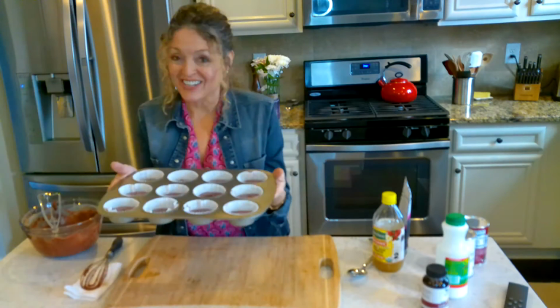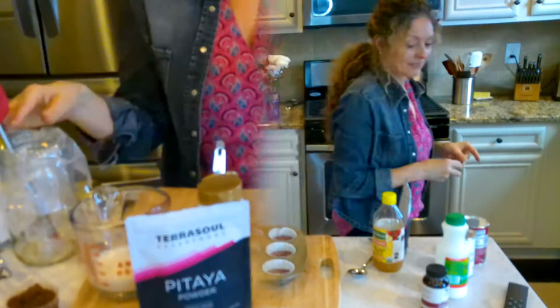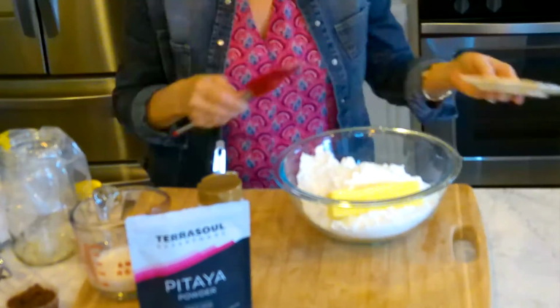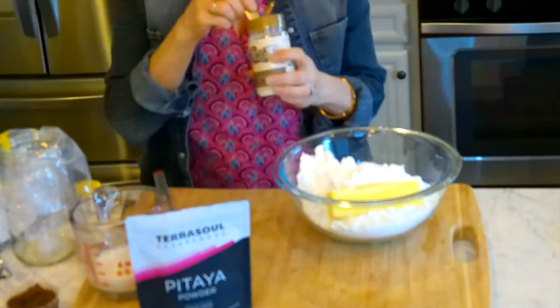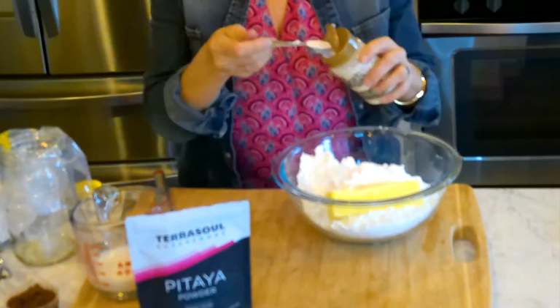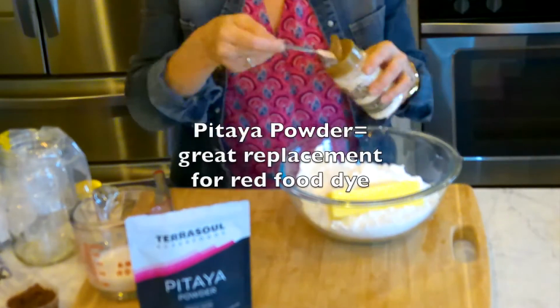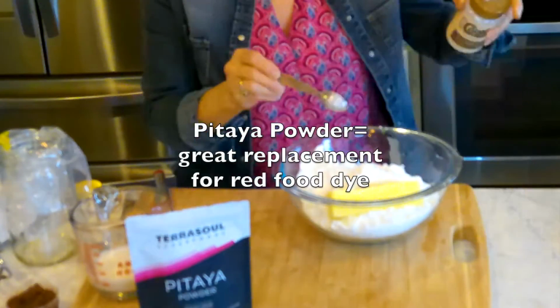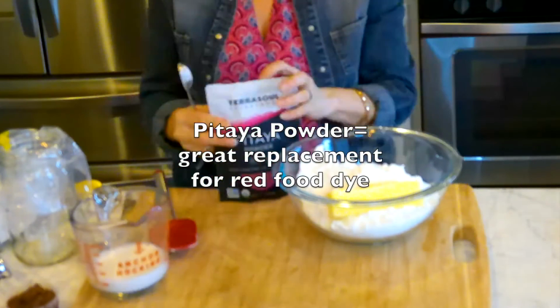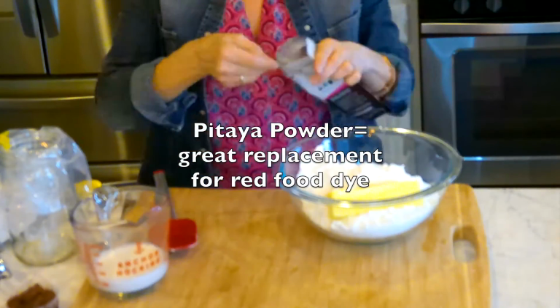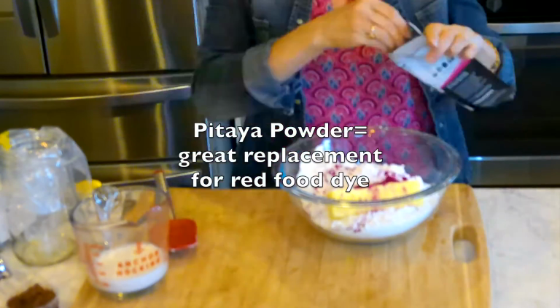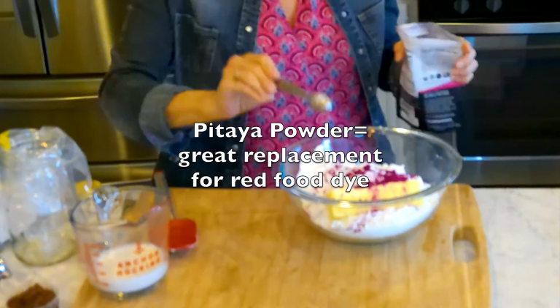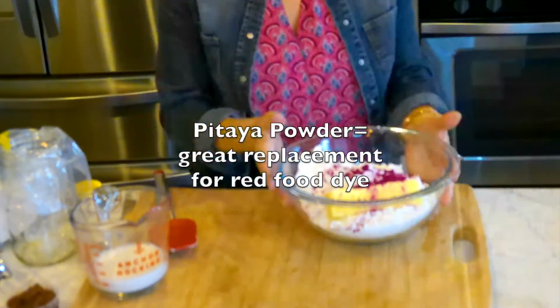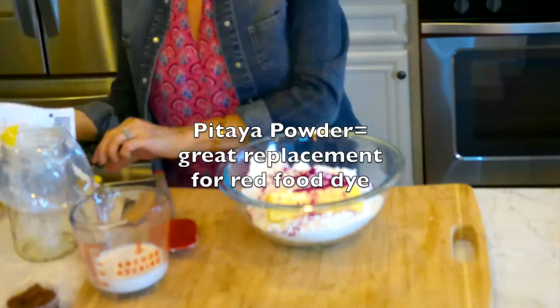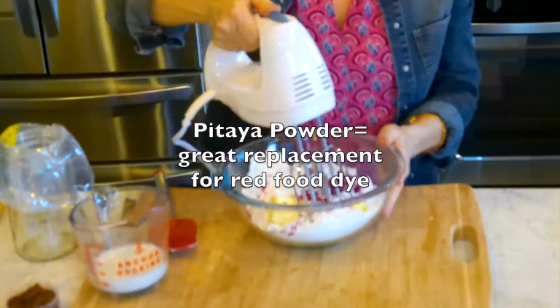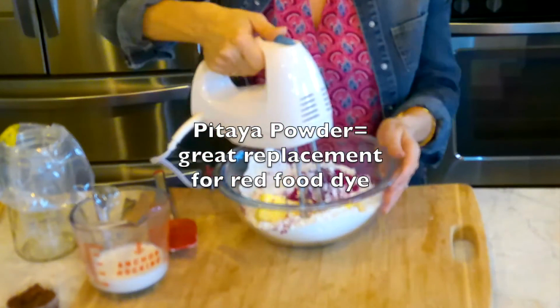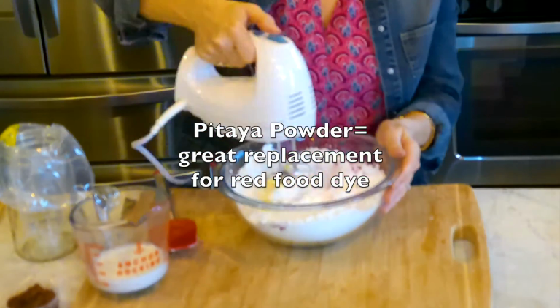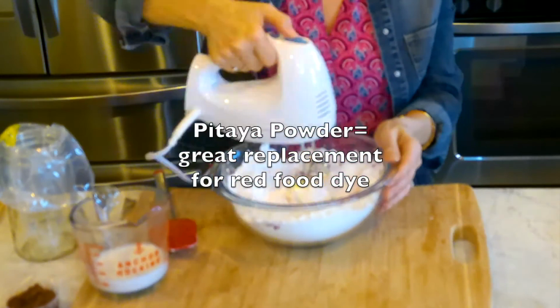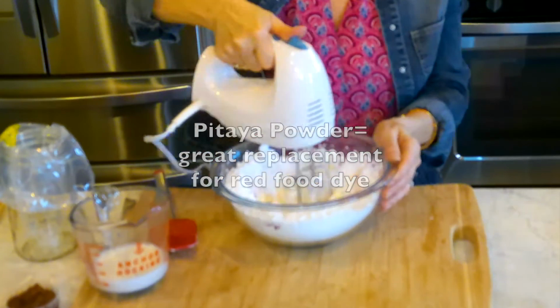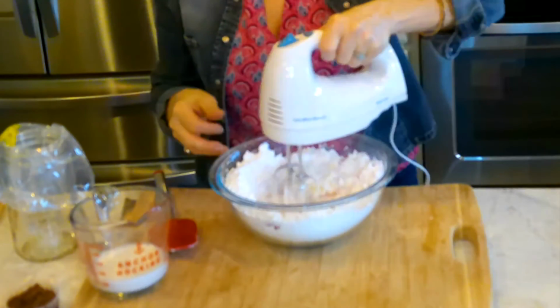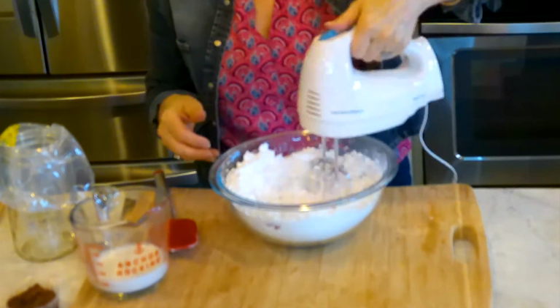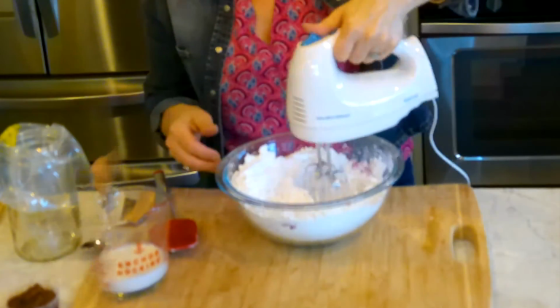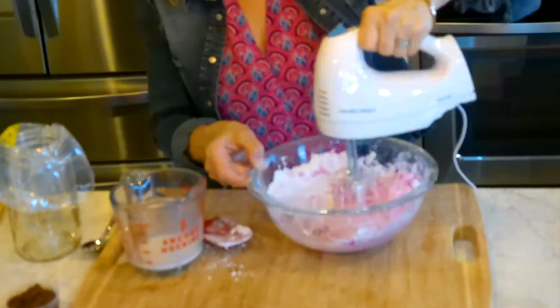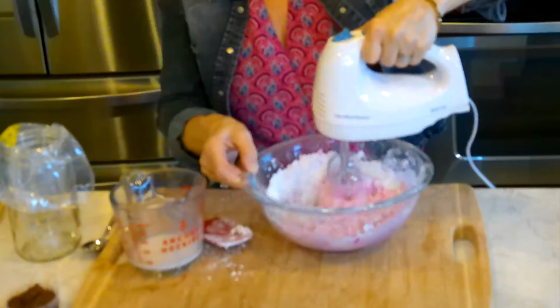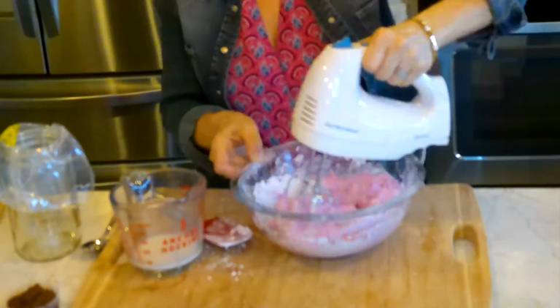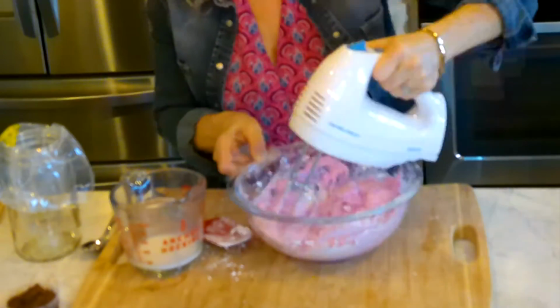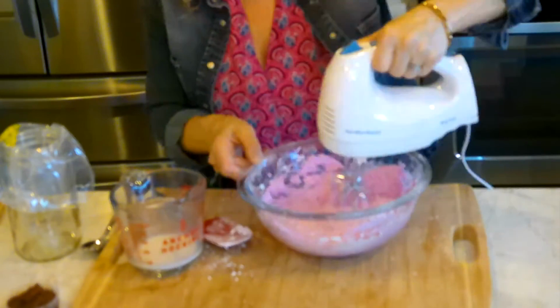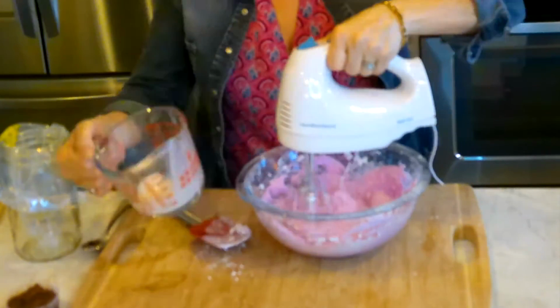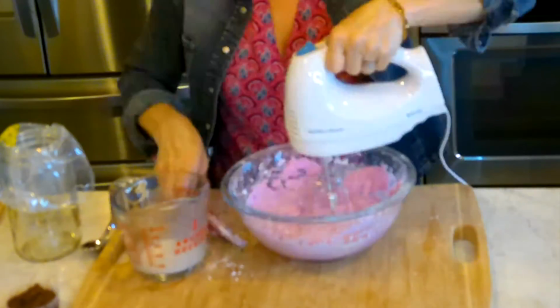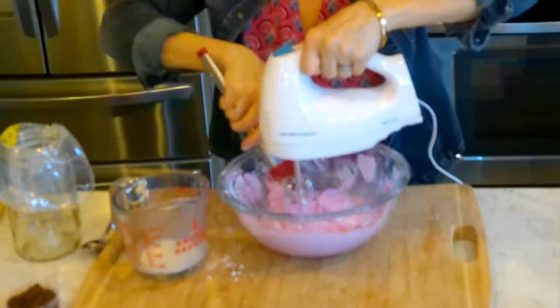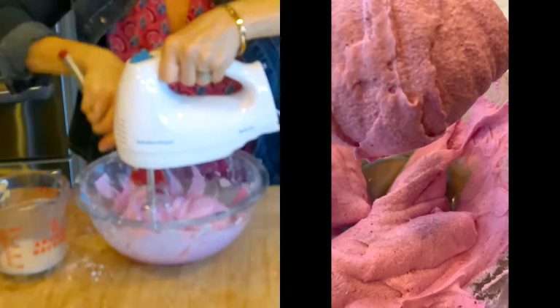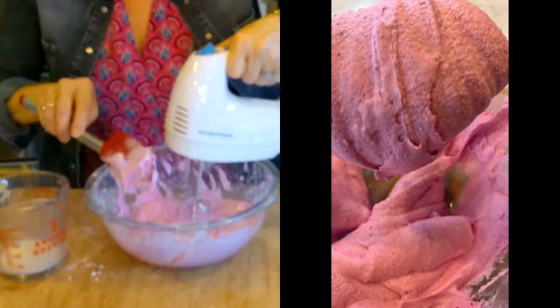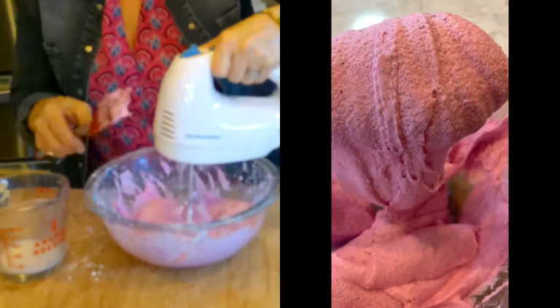While they're baking, make the icing. The icing is vegan cream cheese or regular cream cheese, butter, powdered sugar, and some more of that gorgeous pitaya powder. It's going to have a beautiful pink color. Give it a good mix, adding a little bit of liquid as you go for that perfect consistency. I'm using almond milk here.